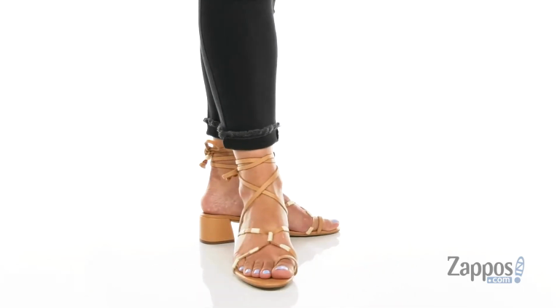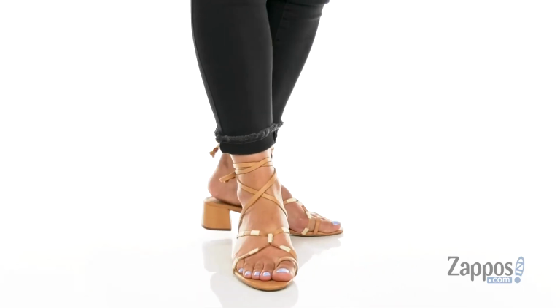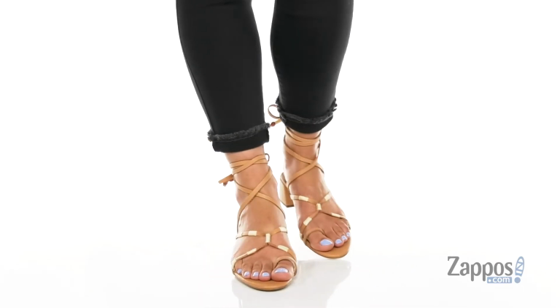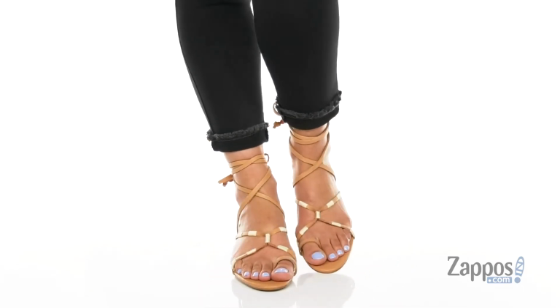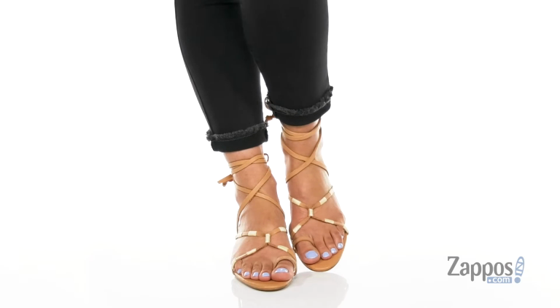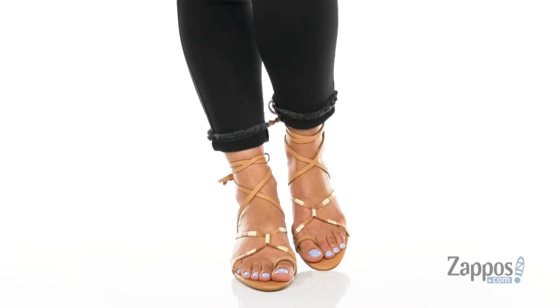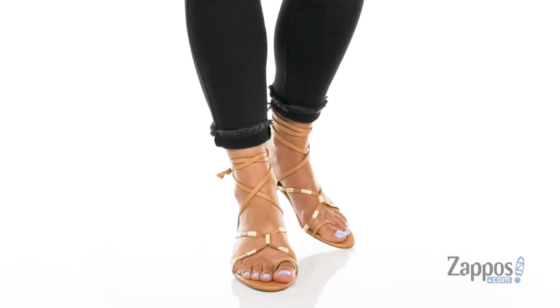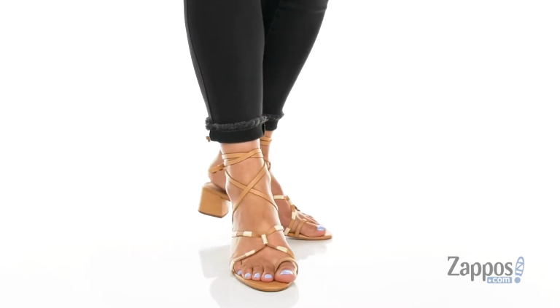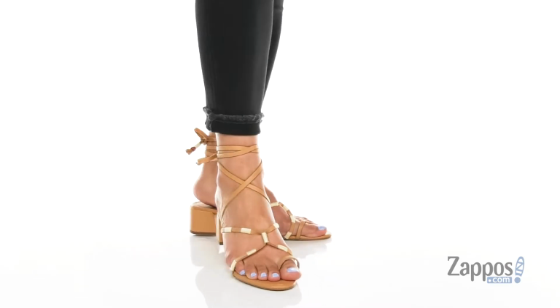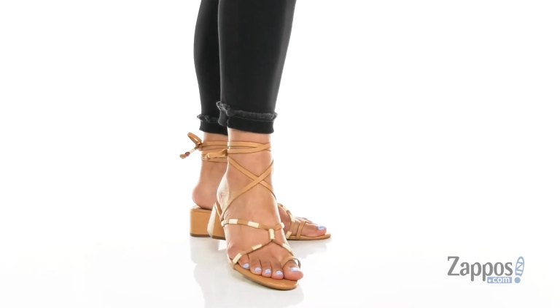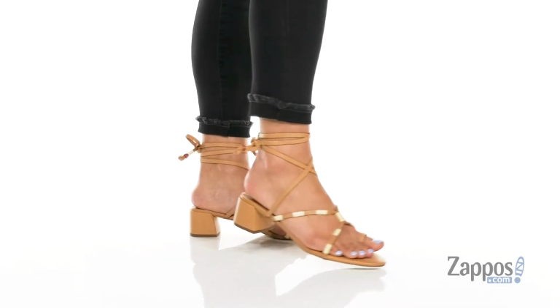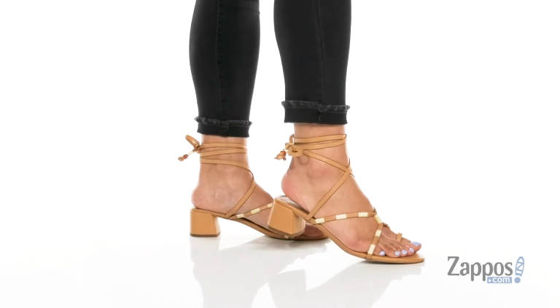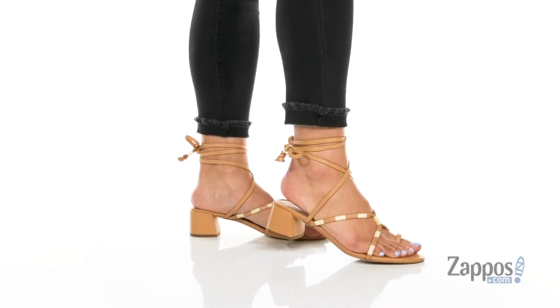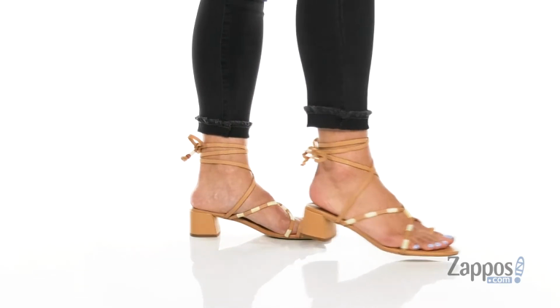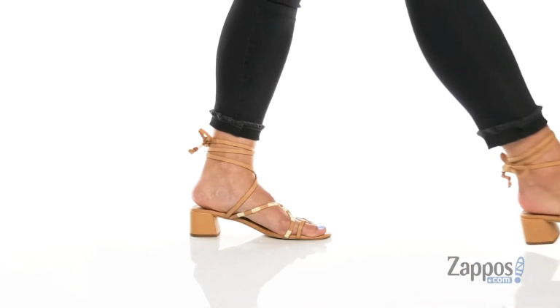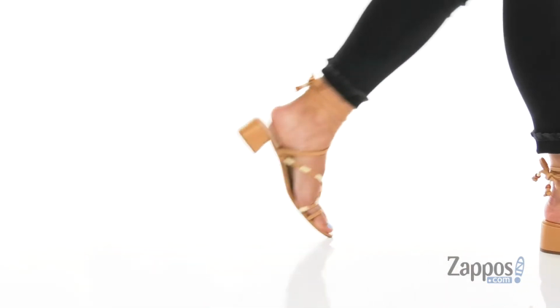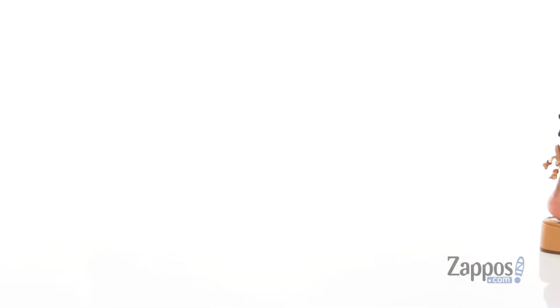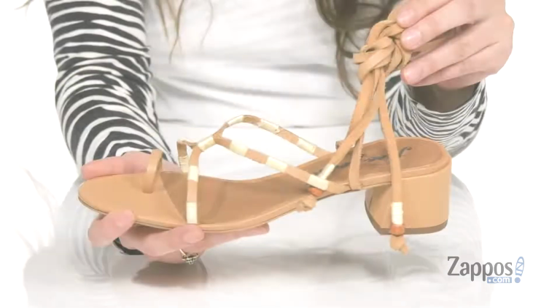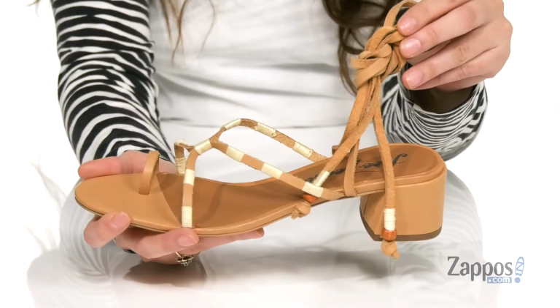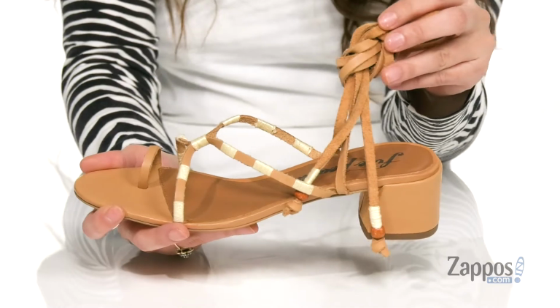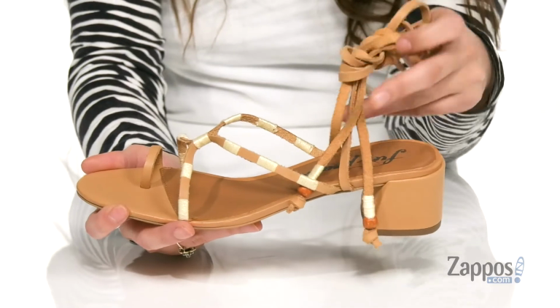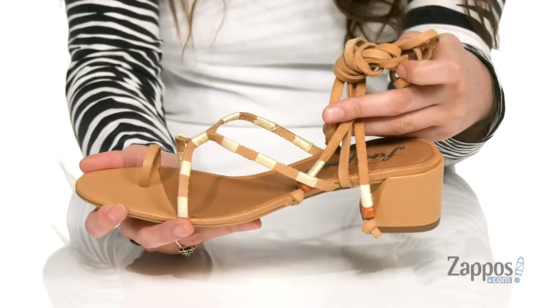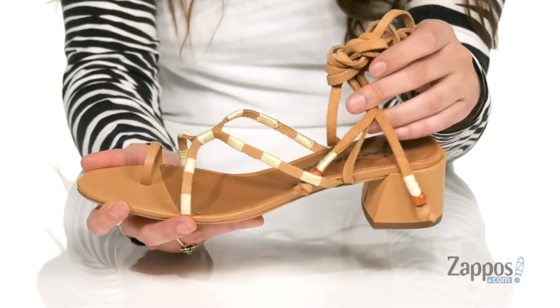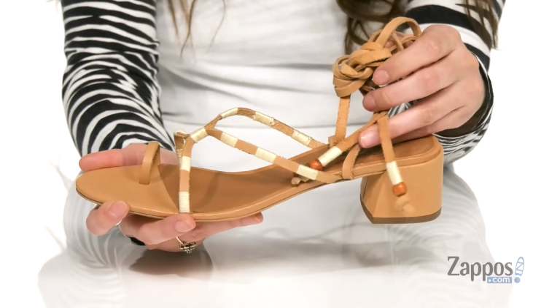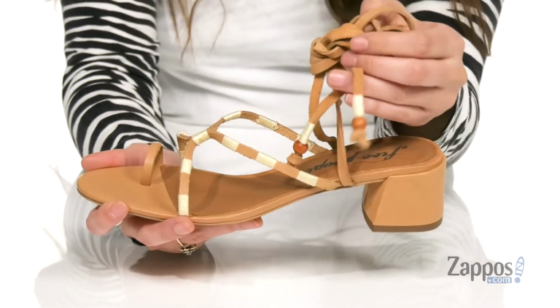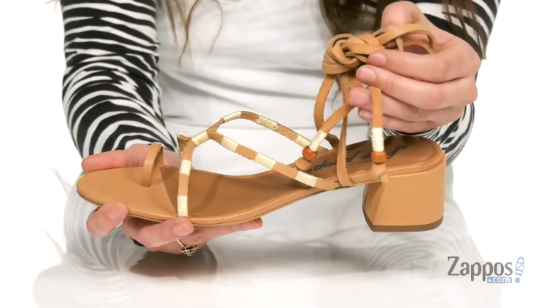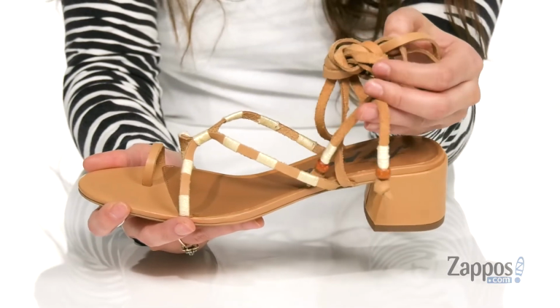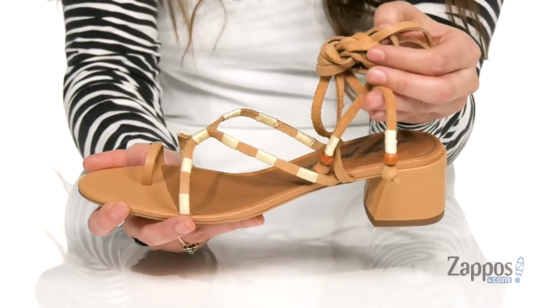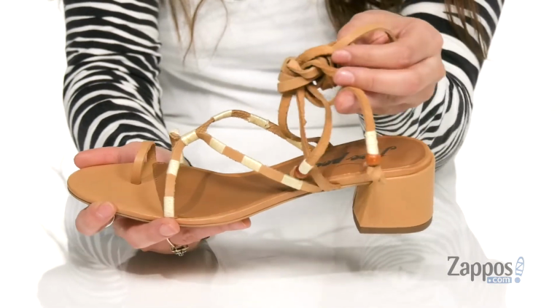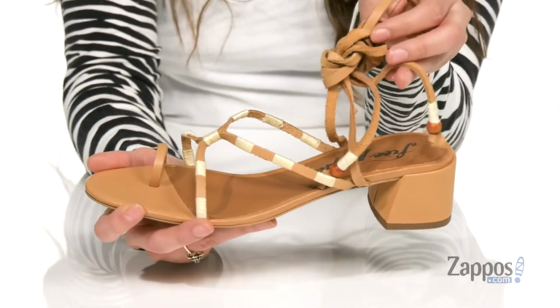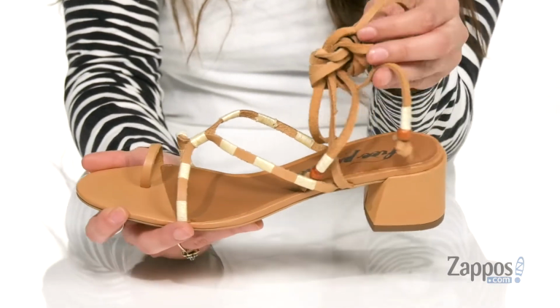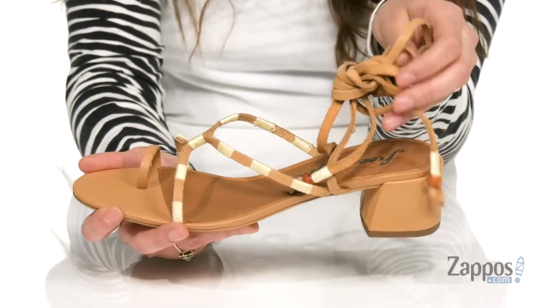I love these sandals. They're crafted with a leather upper and they have these really pretty straps. They go all the way up the ankle and they even have little beads at the end for a little bit of pizzazz.